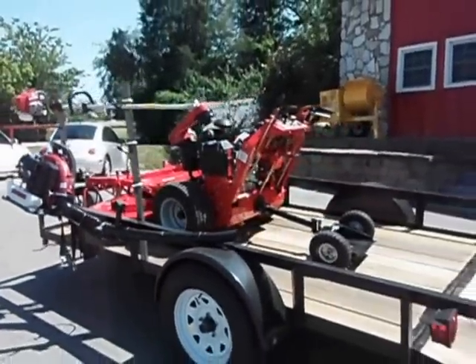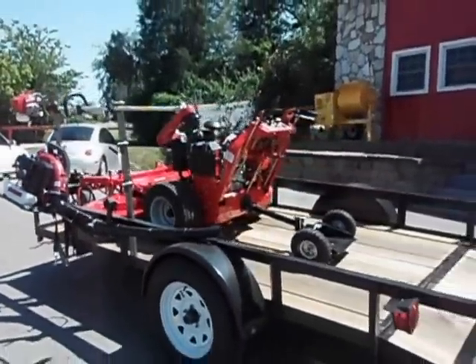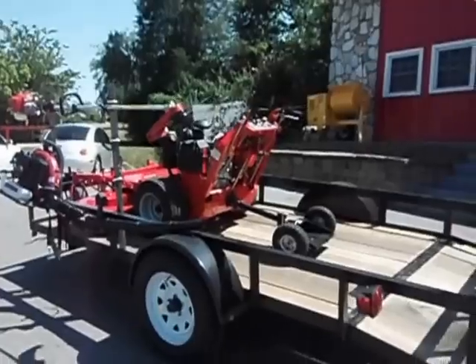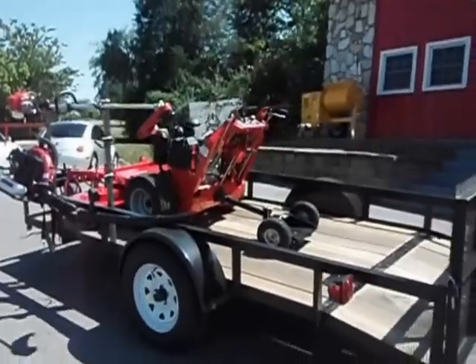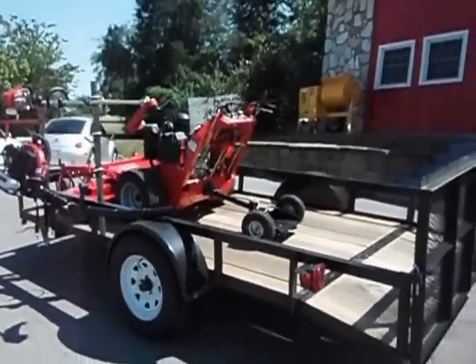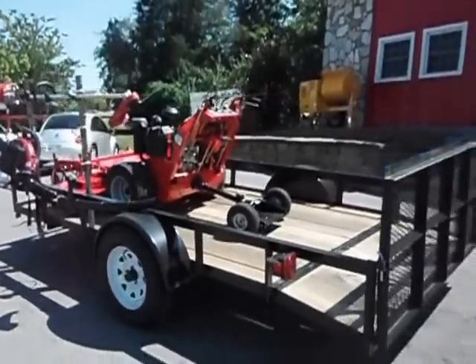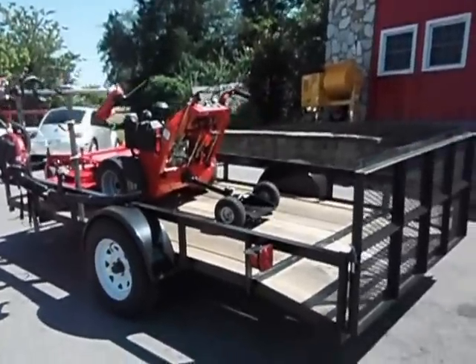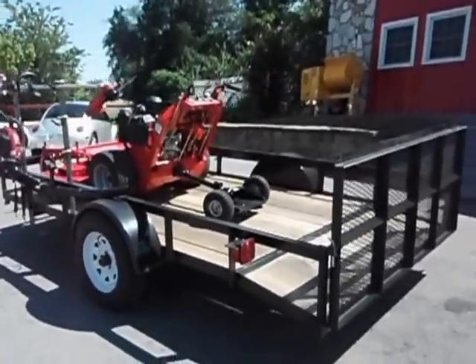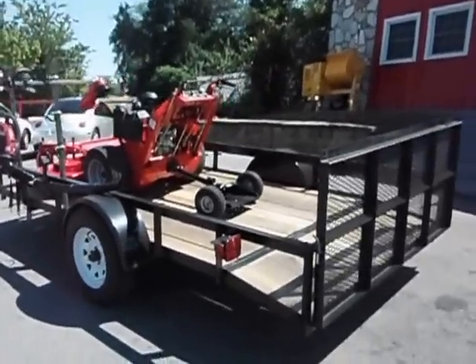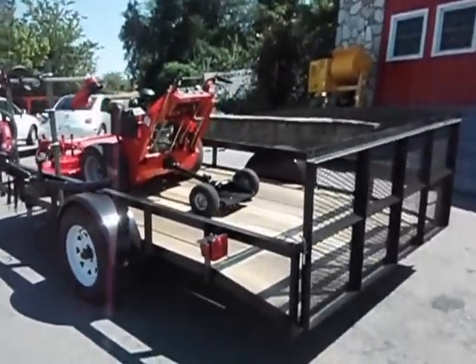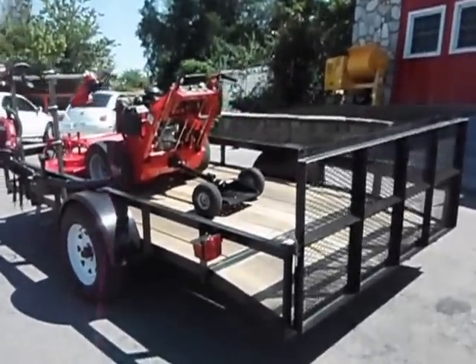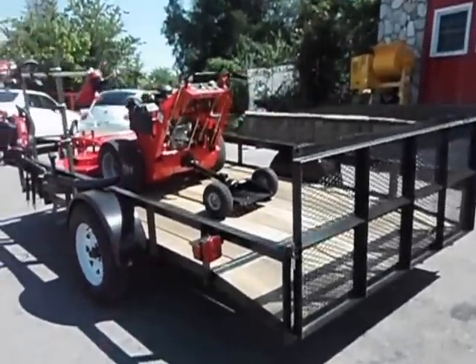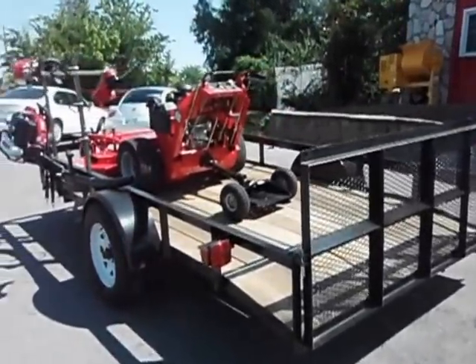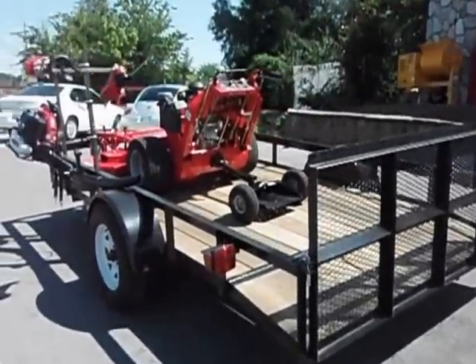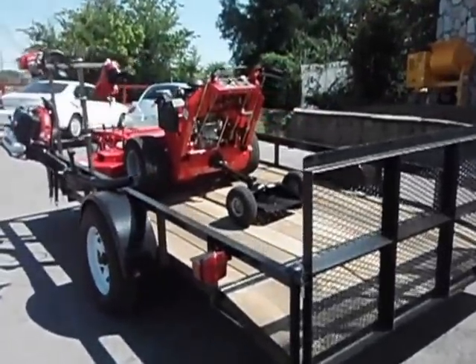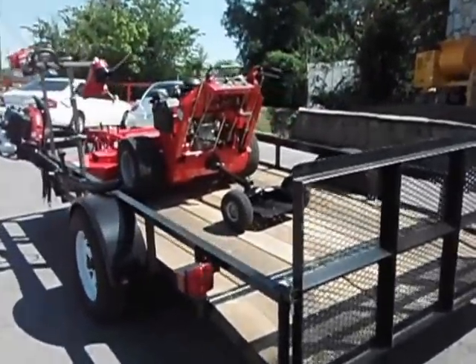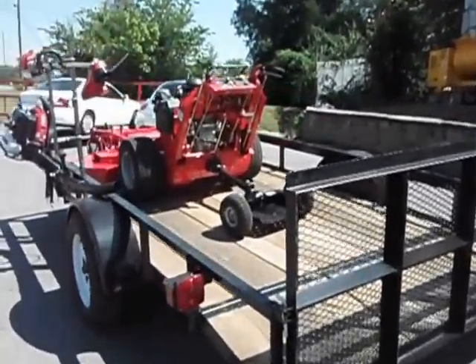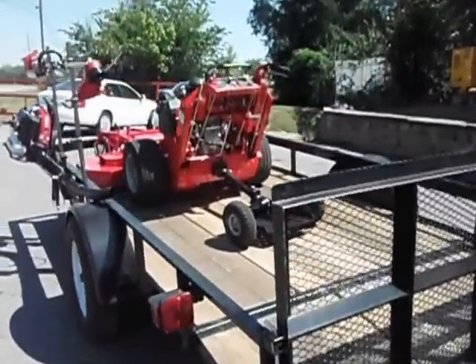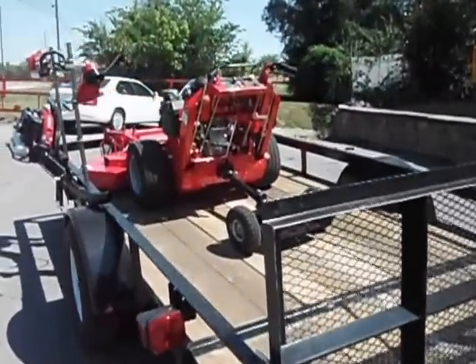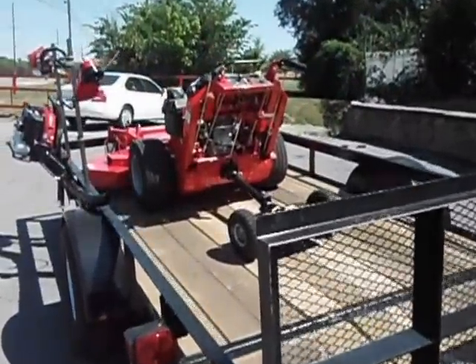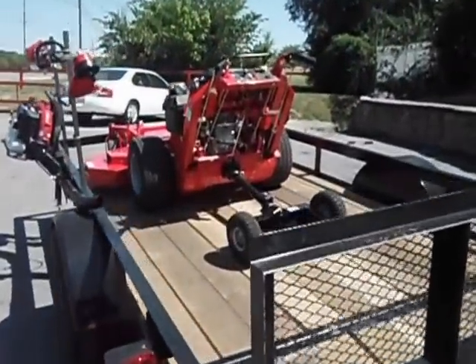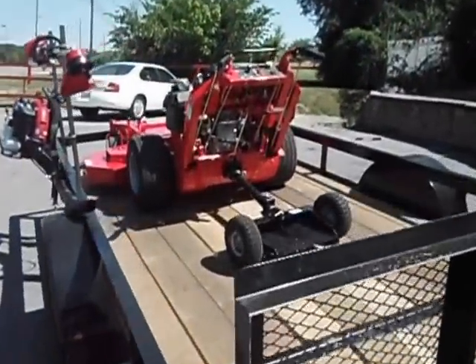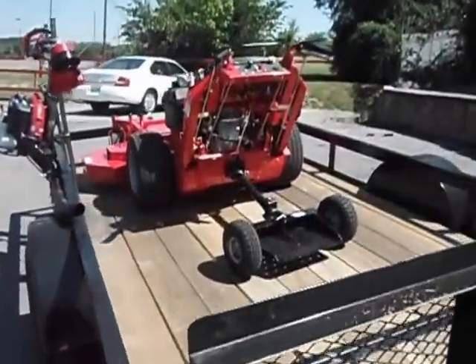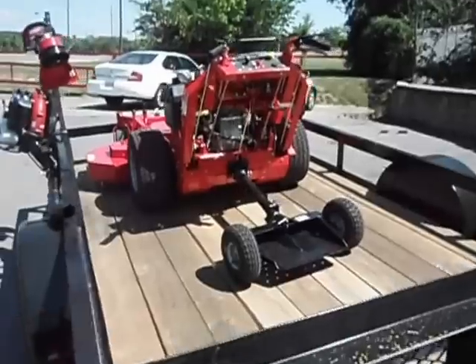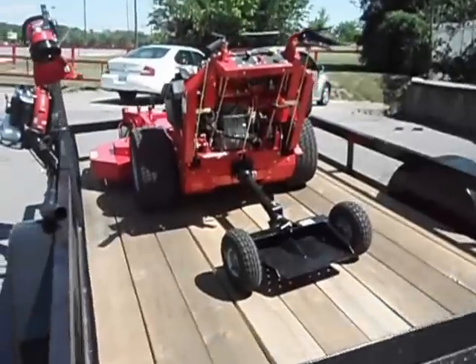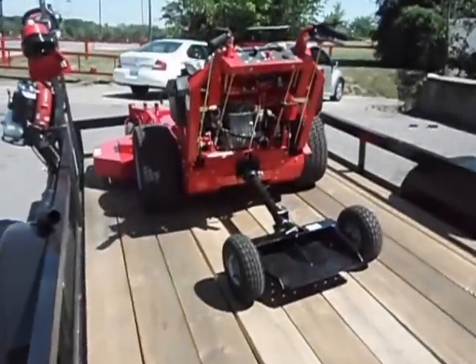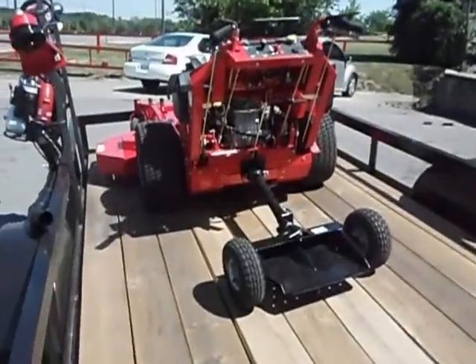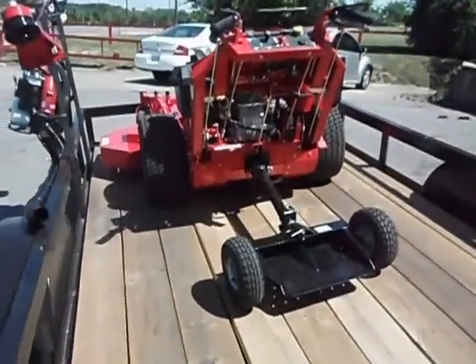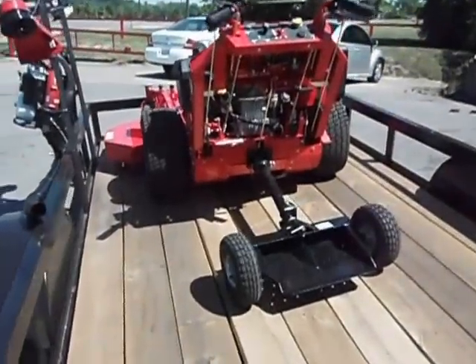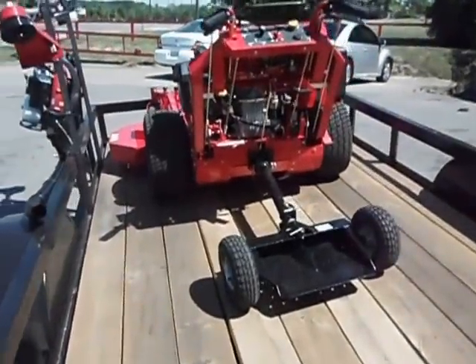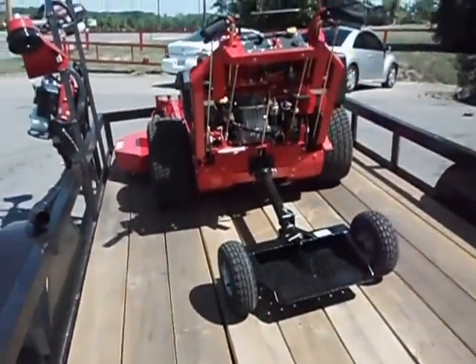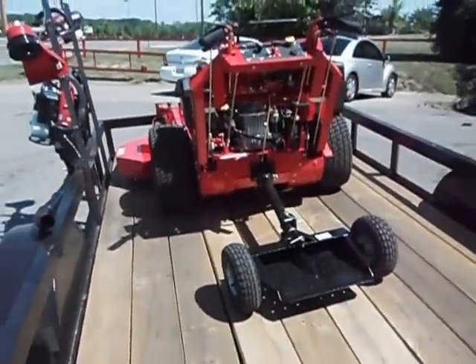Everything is brand new under full warranty. The walk-behind also includes a 2-wheel sulky as part of the package.